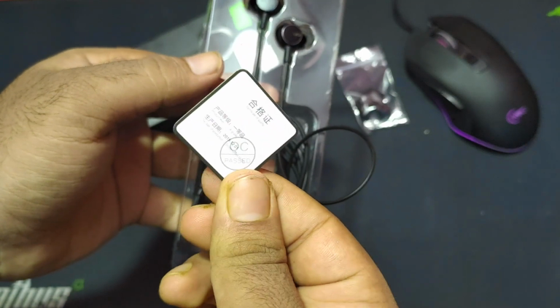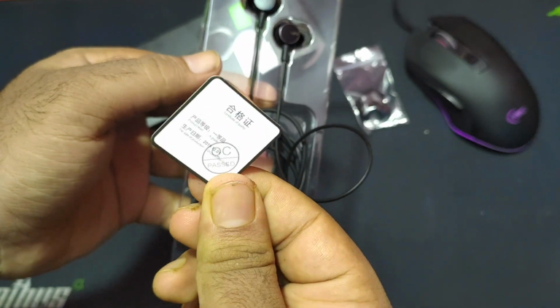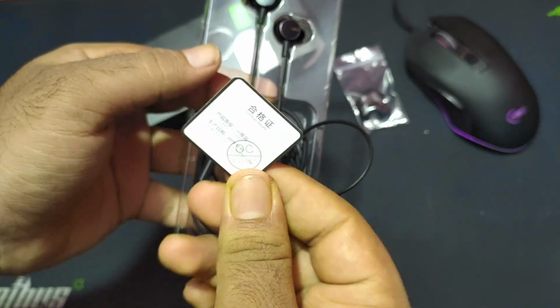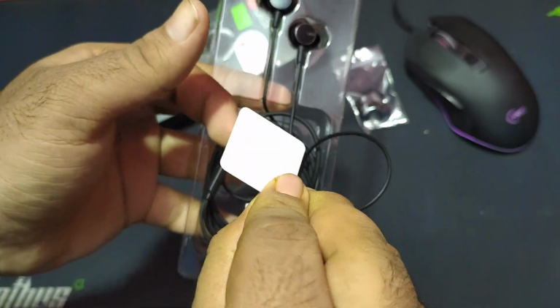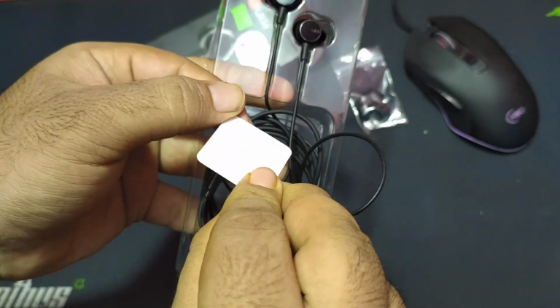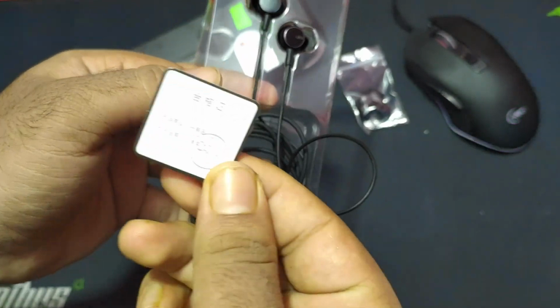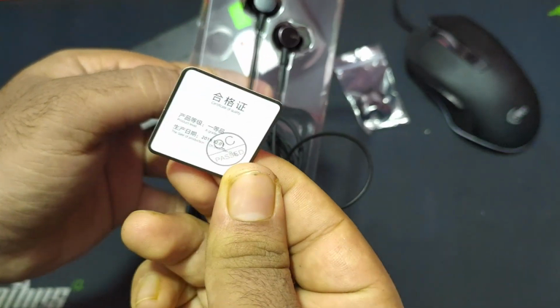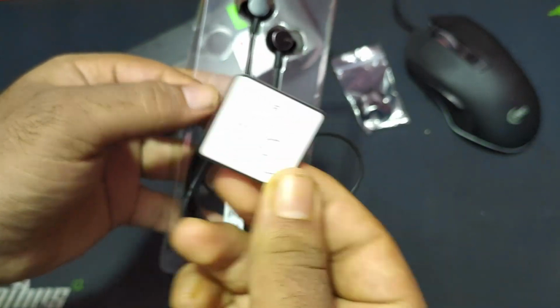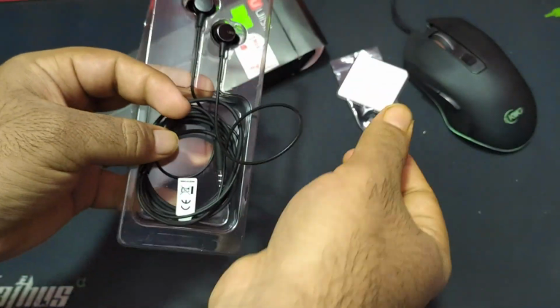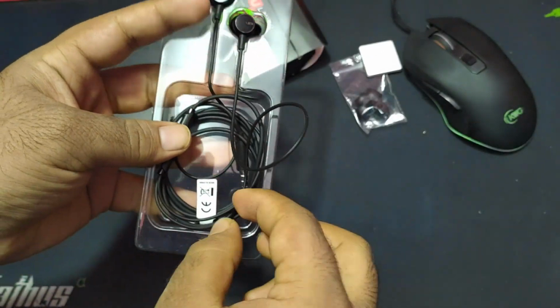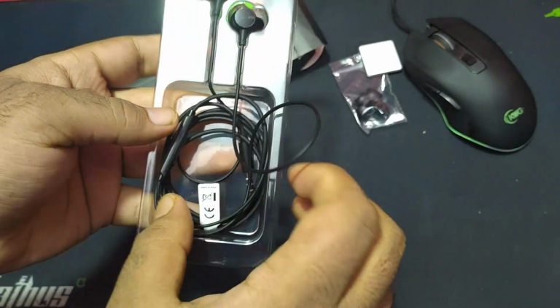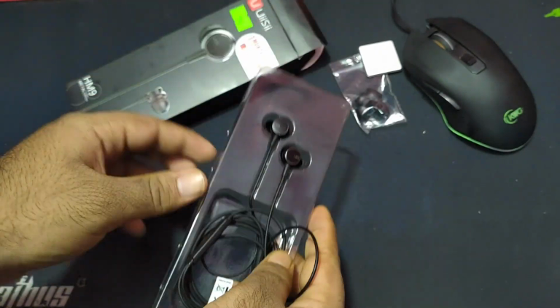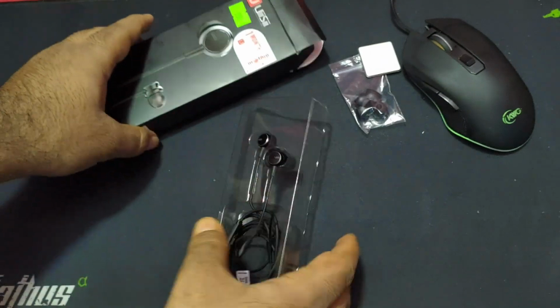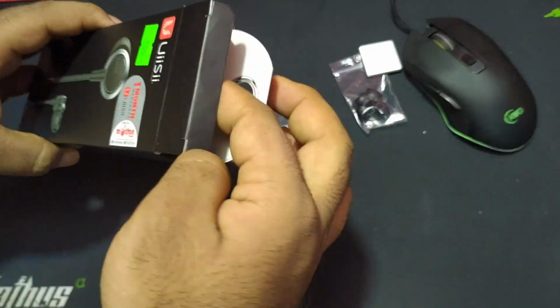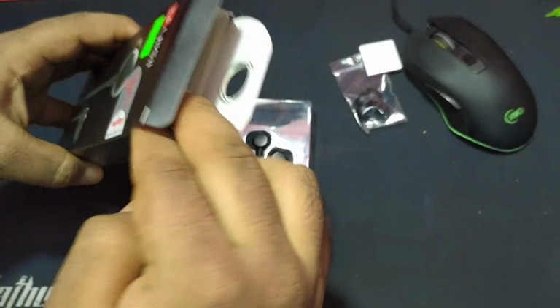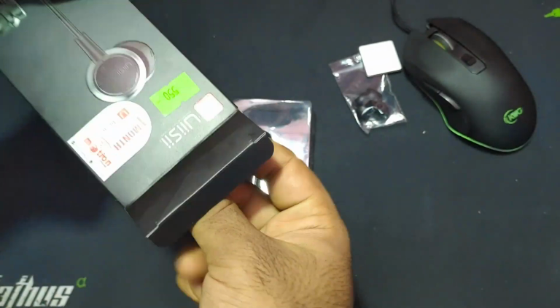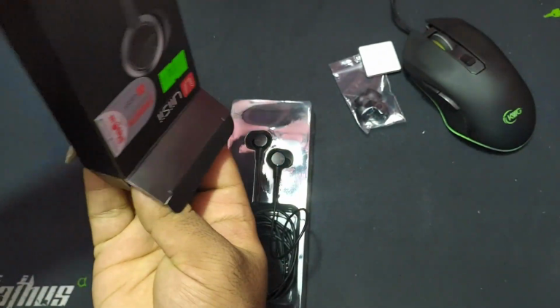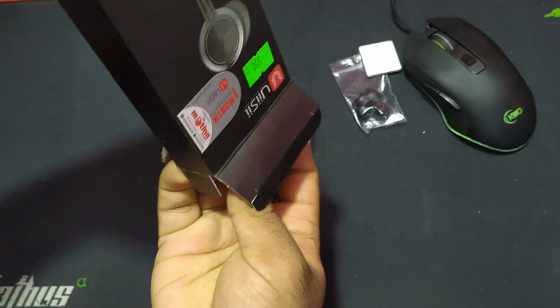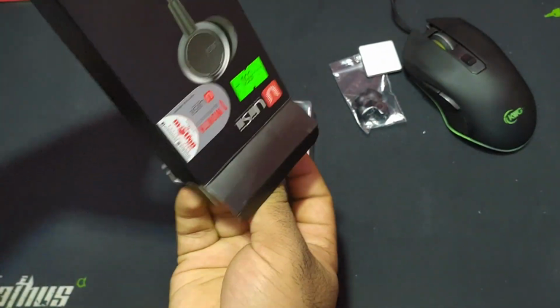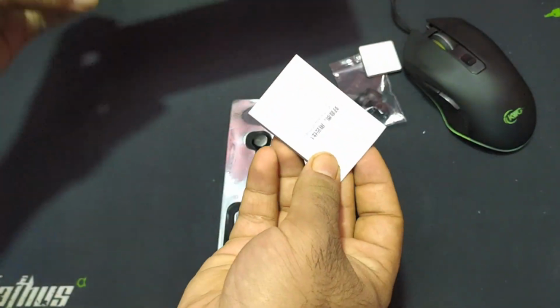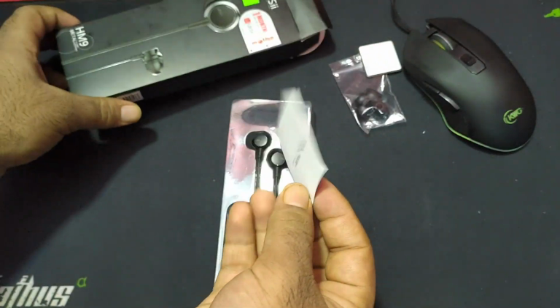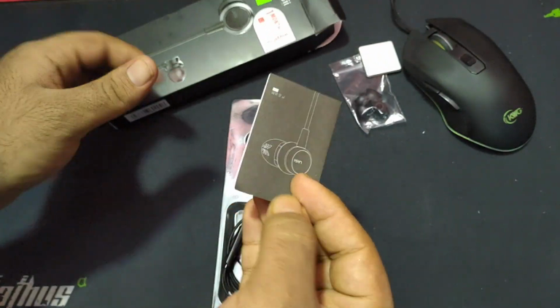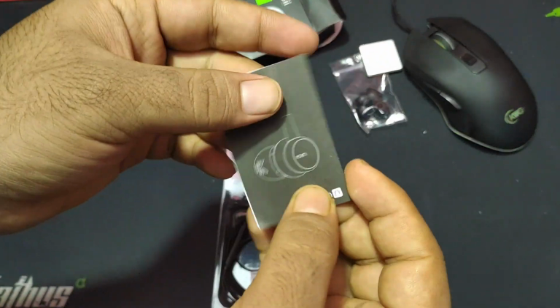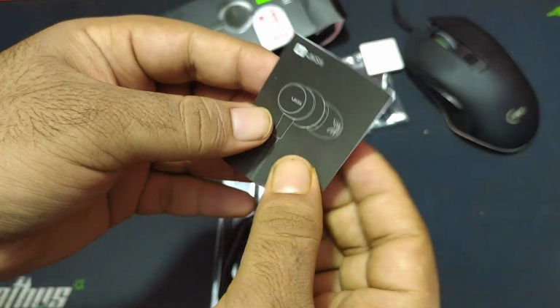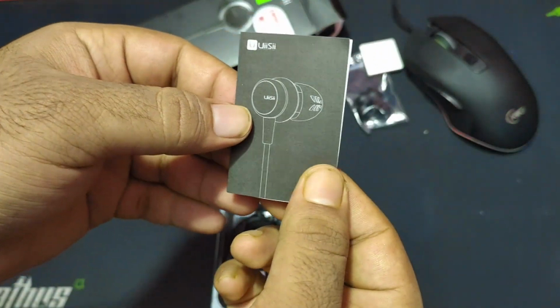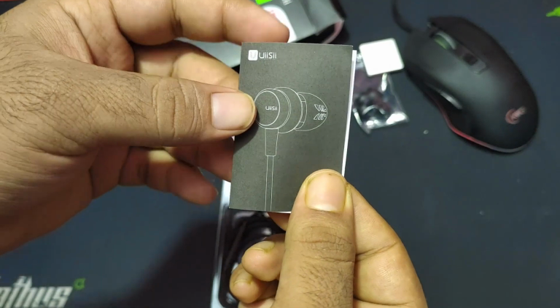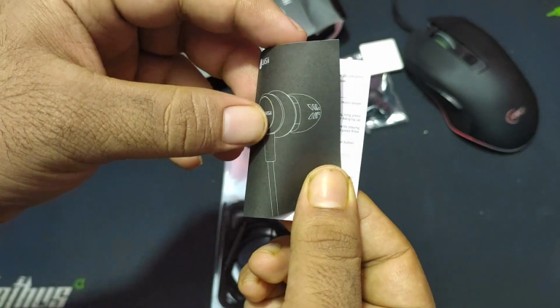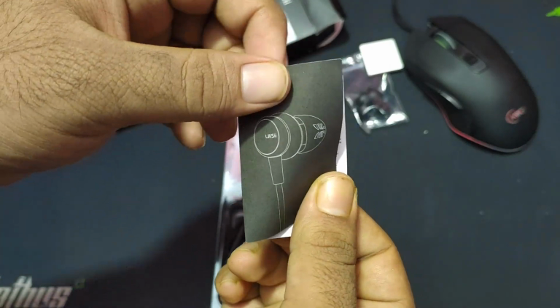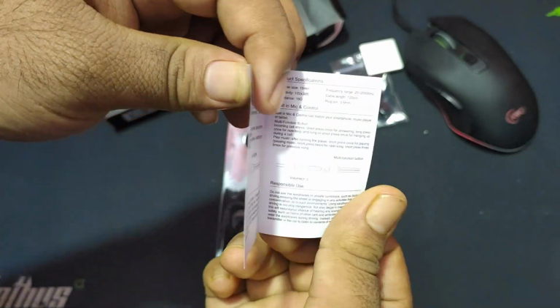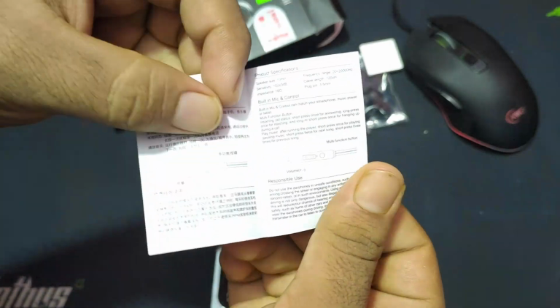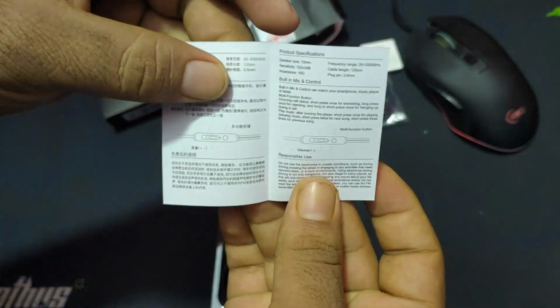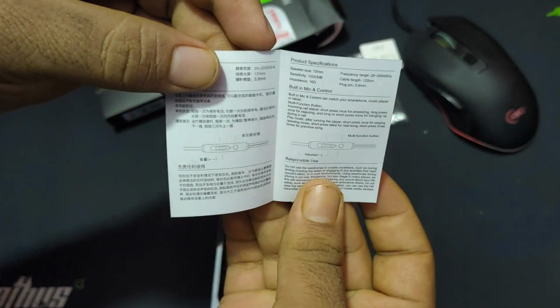VCR has a 3.5mm audio jack, which is not gold-plated. It features a metal plus plastic build.